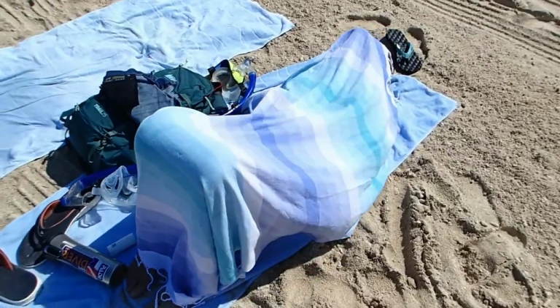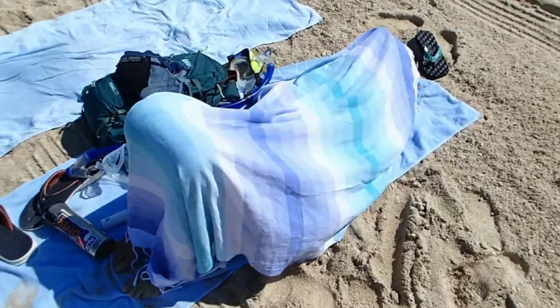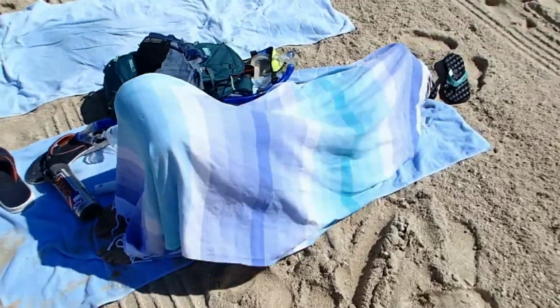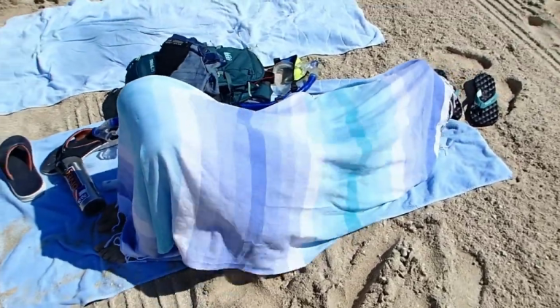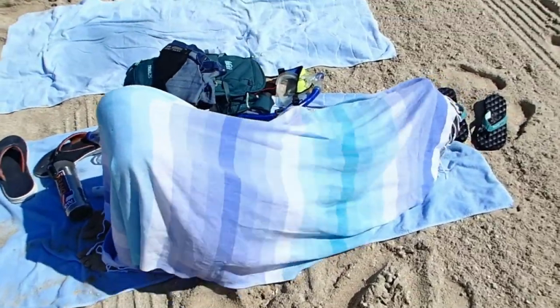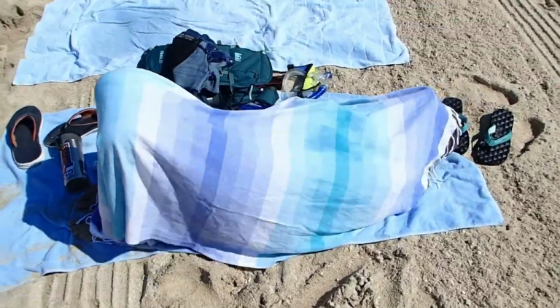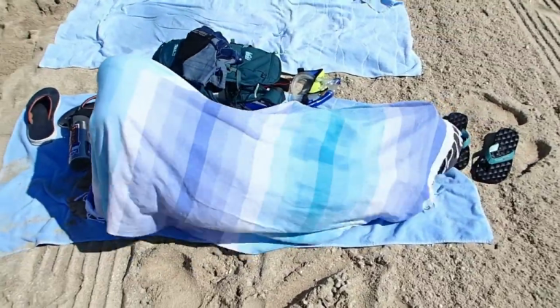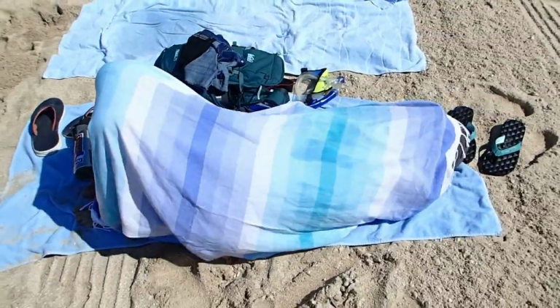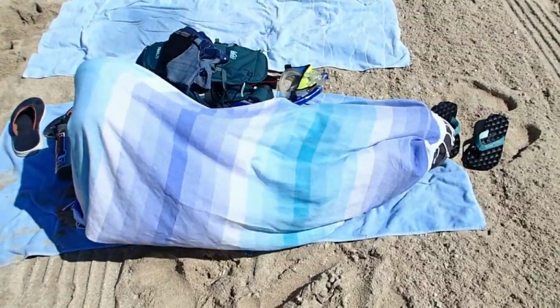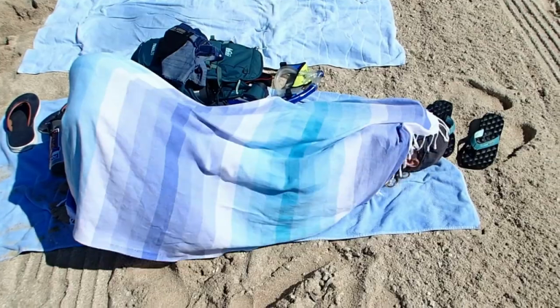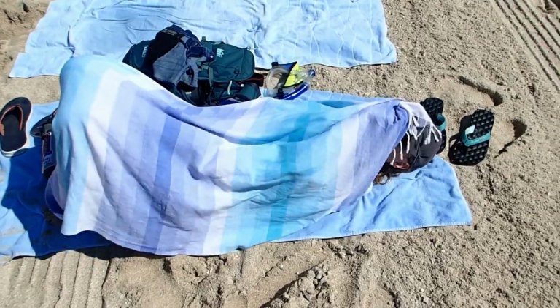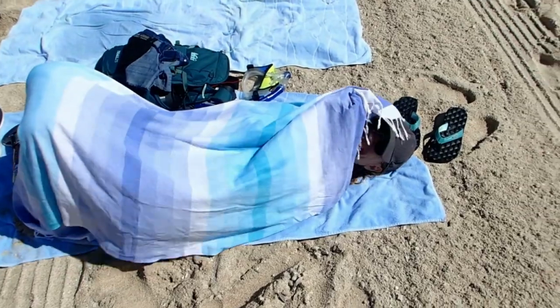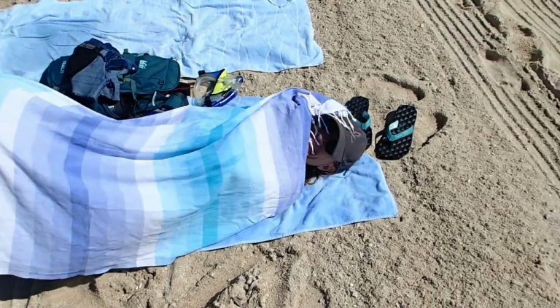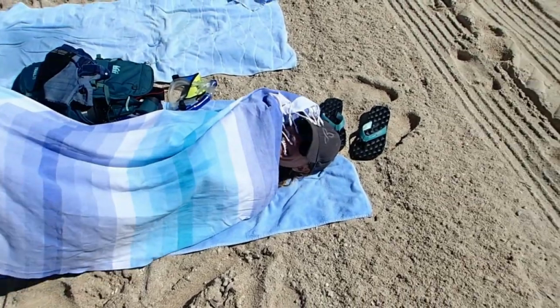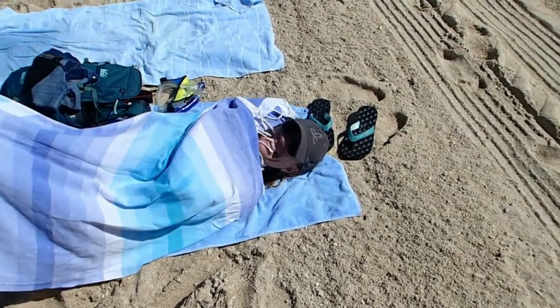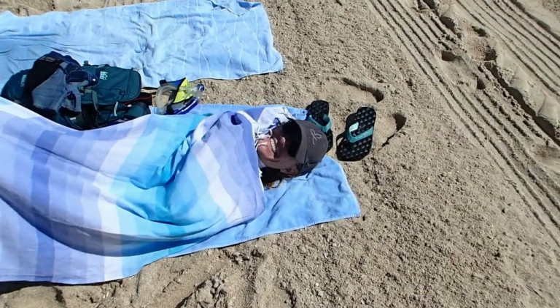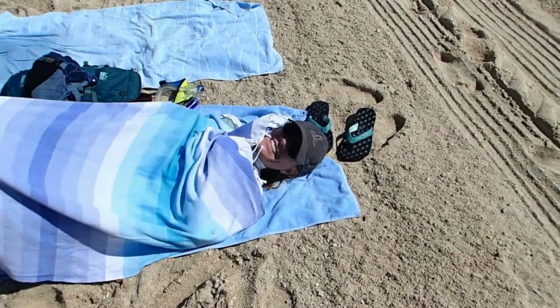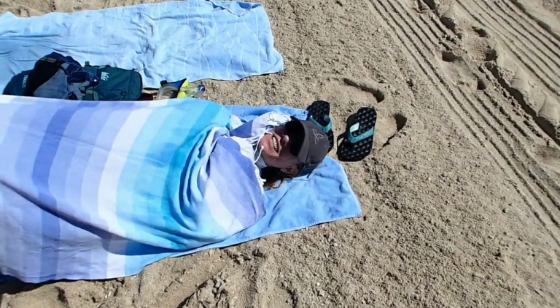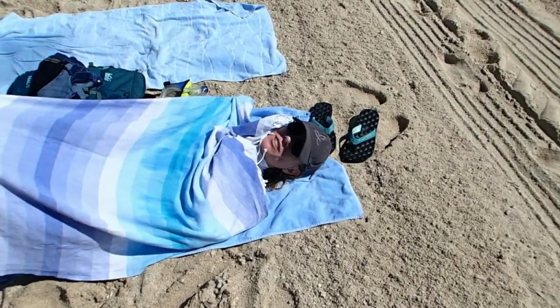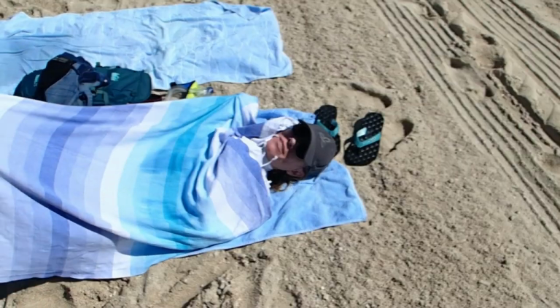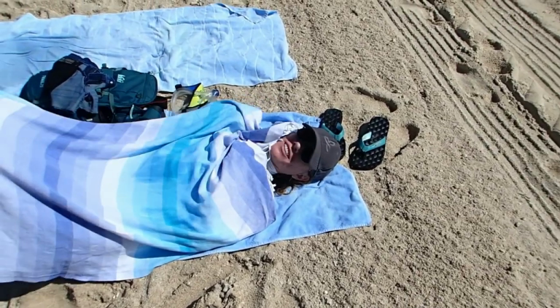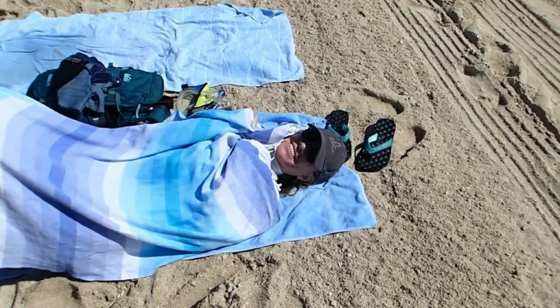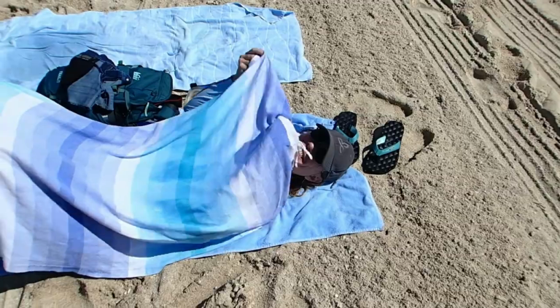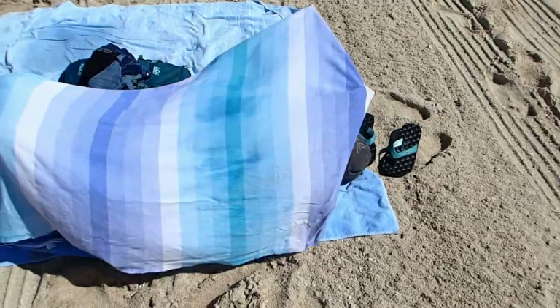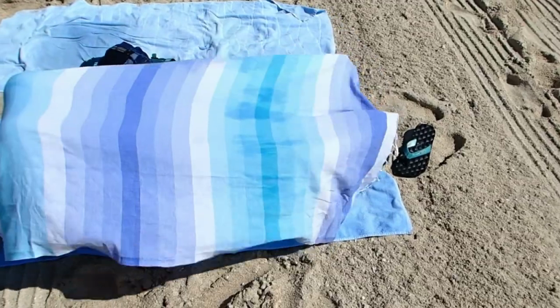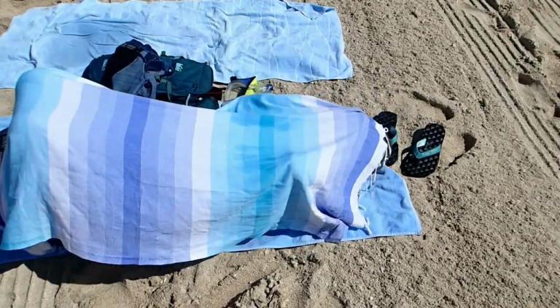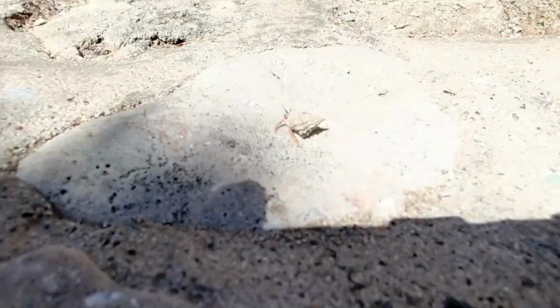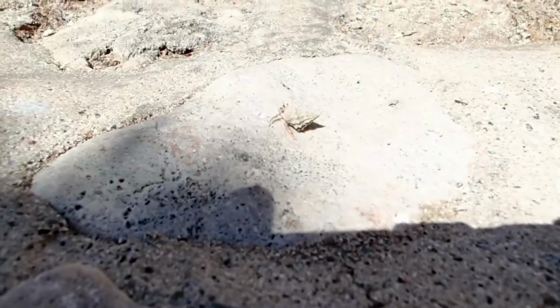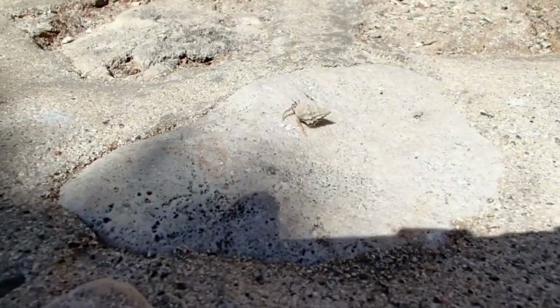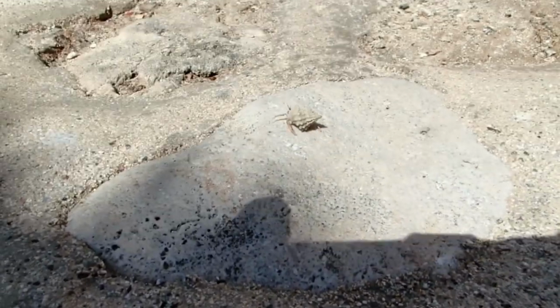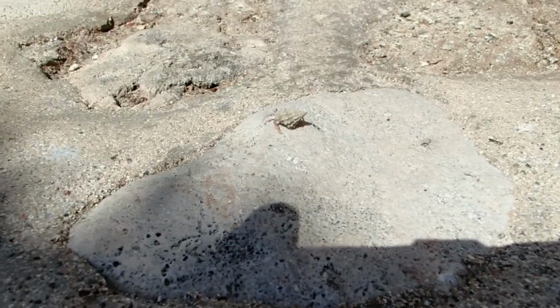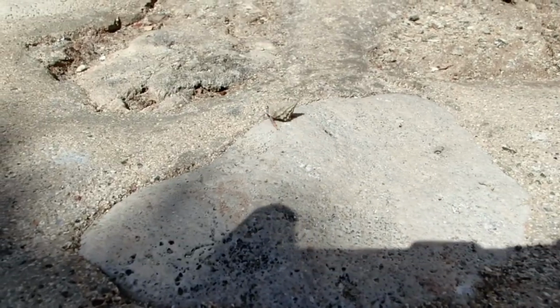This is Kate, the bathing beauty. I am a lucky man indeed. The sun is not my friend. Kate found a crab.